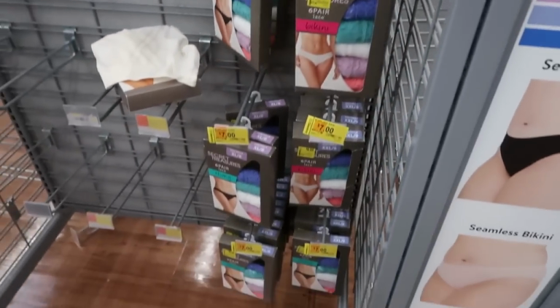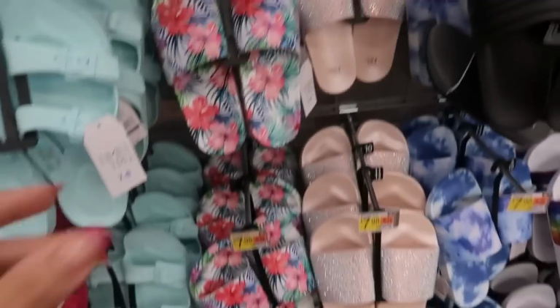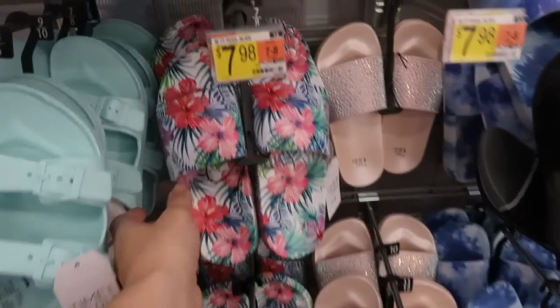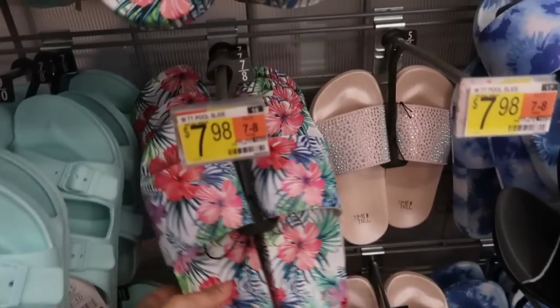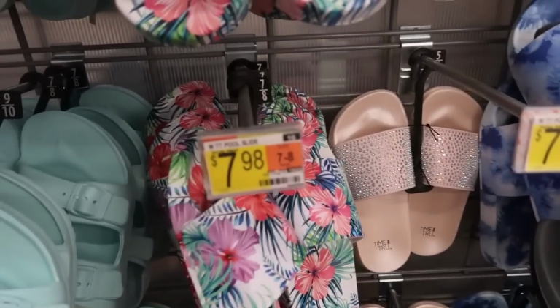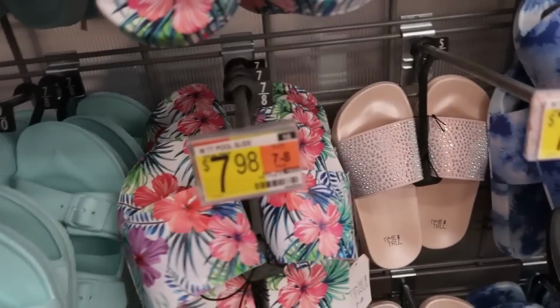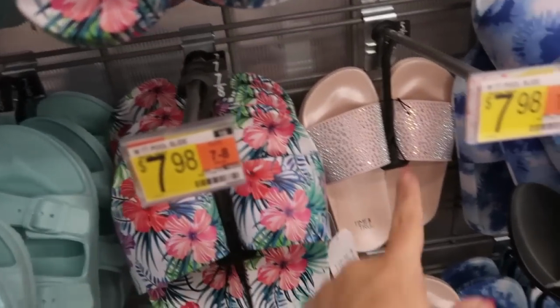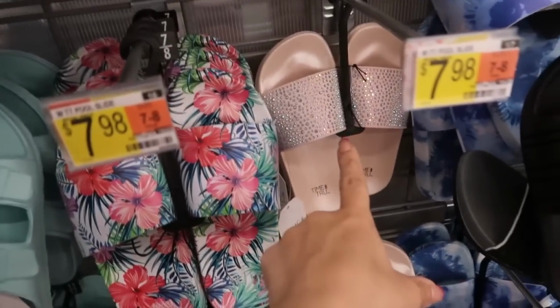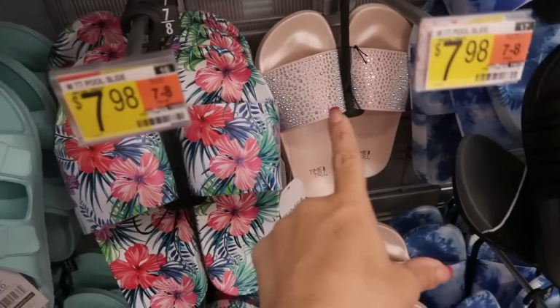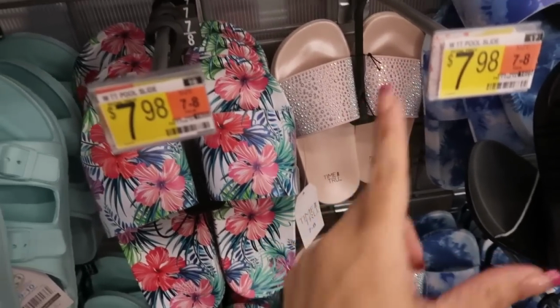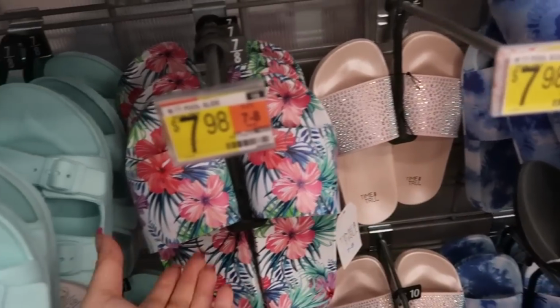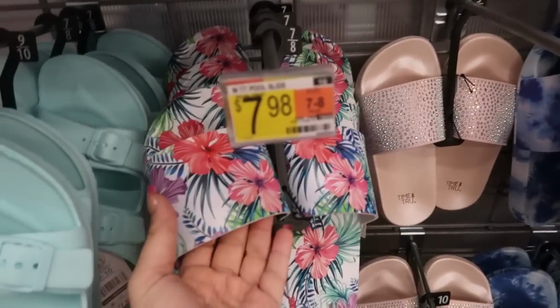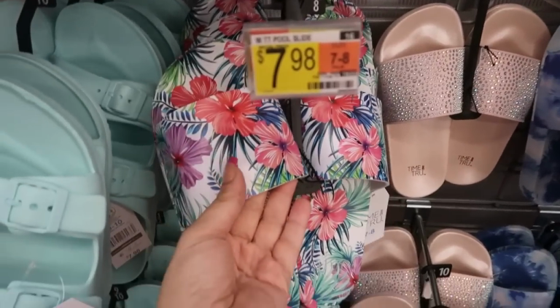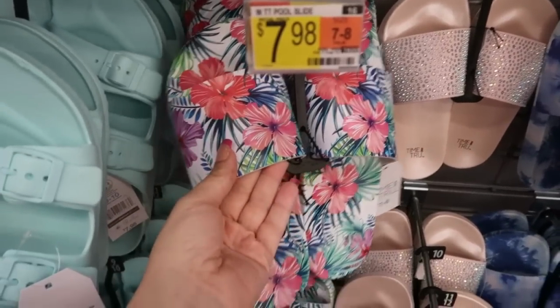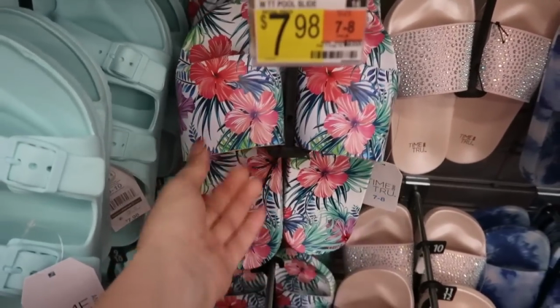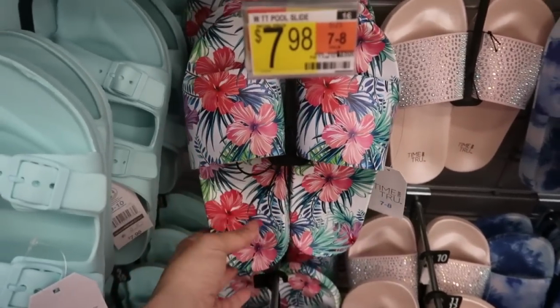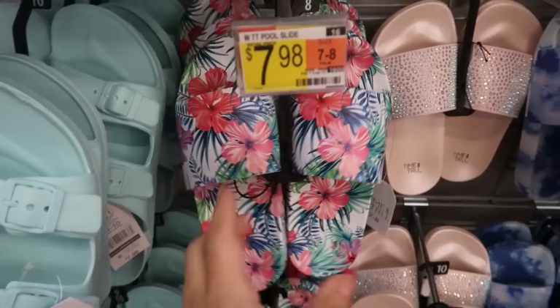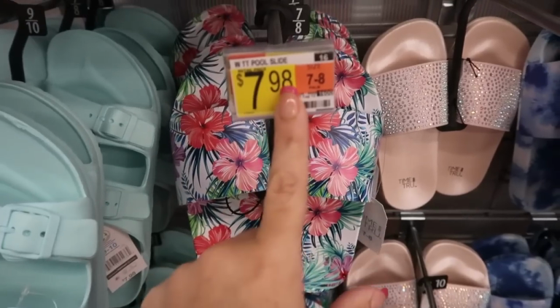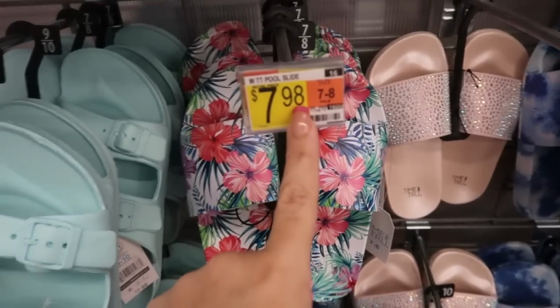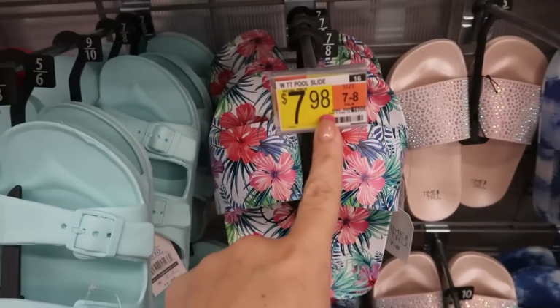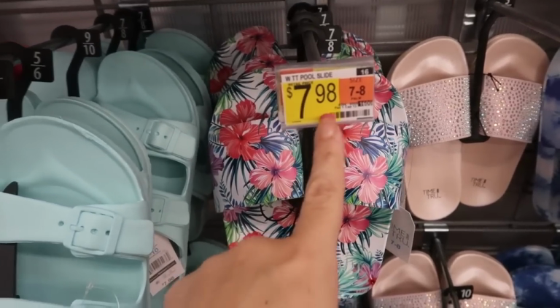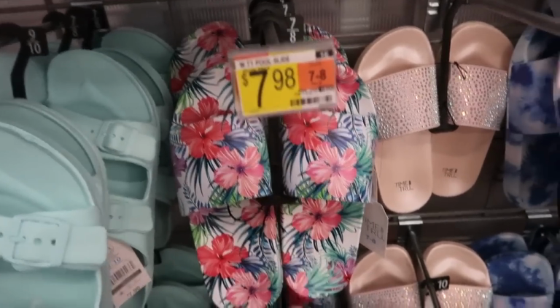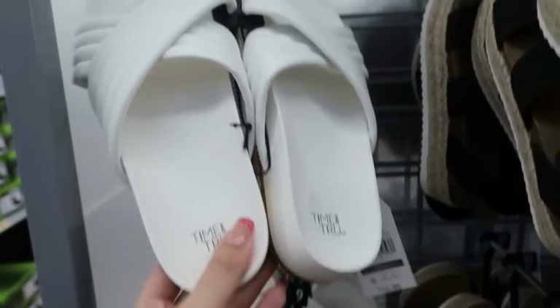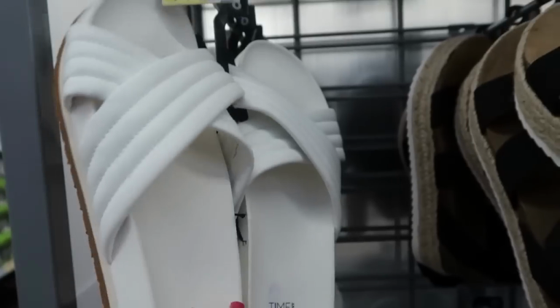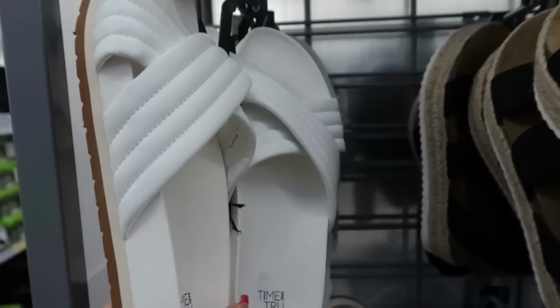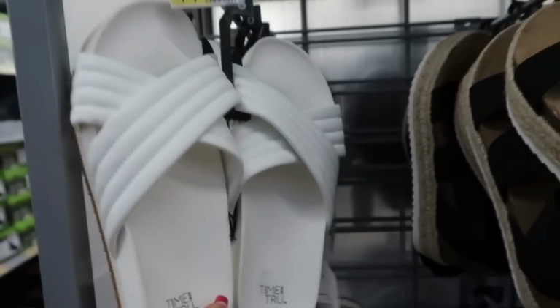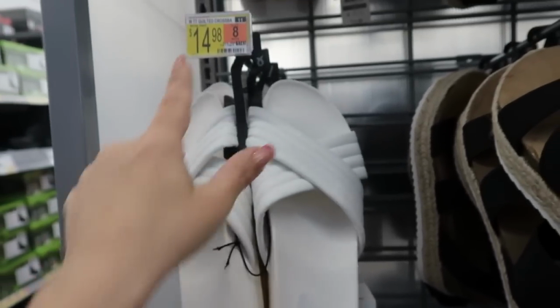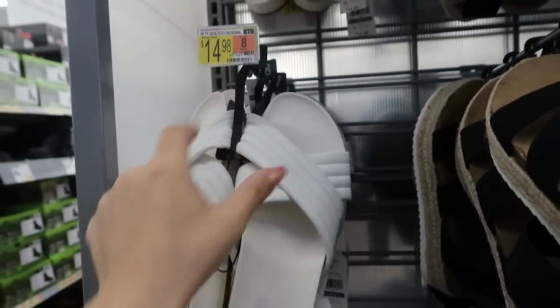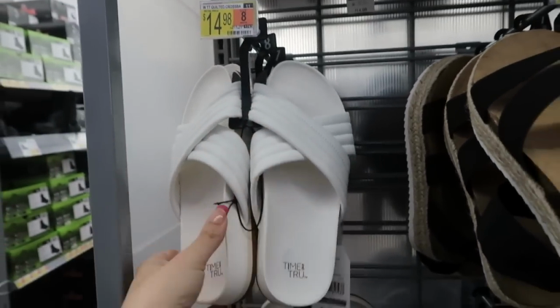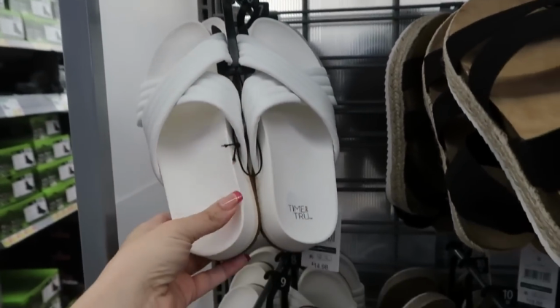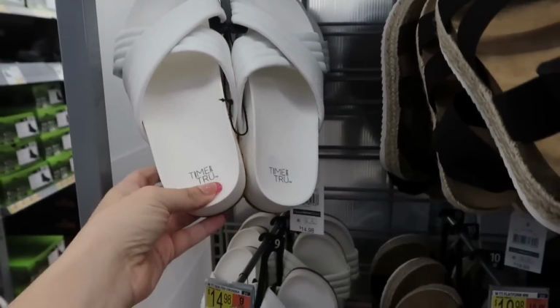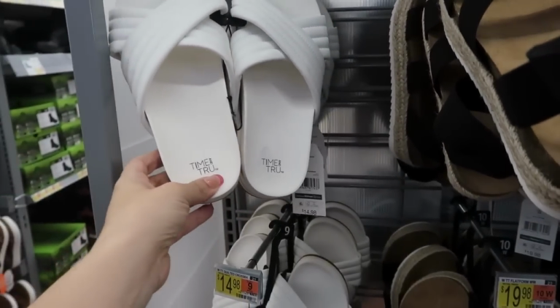I'm seeing a new print in the pool slide — I showed you guys those last week but I'm seeing this little Hawaiian print. They're $7.98. These also look new — they're $14.98 and from Time and True.